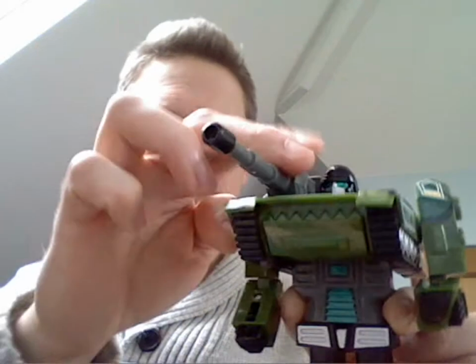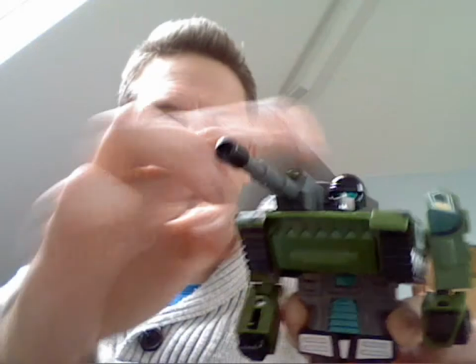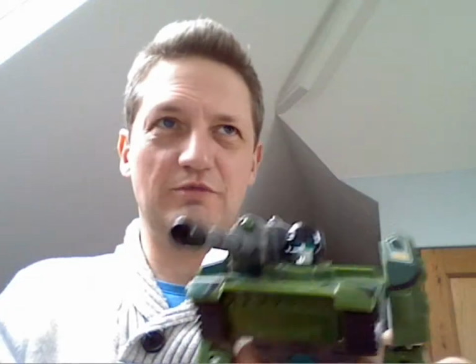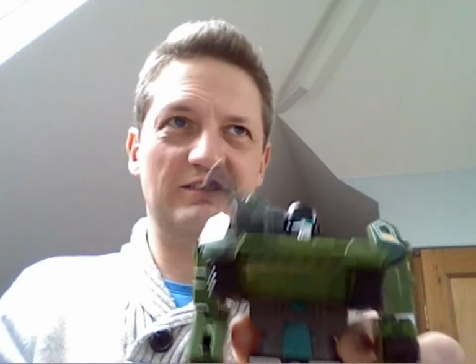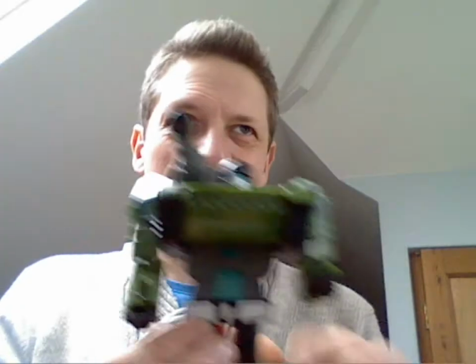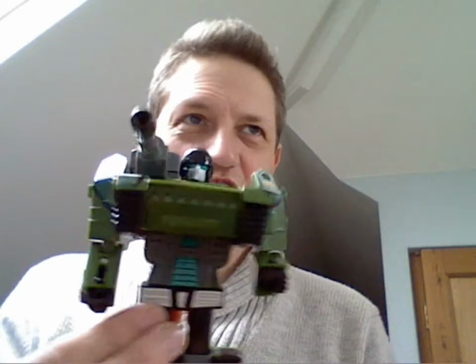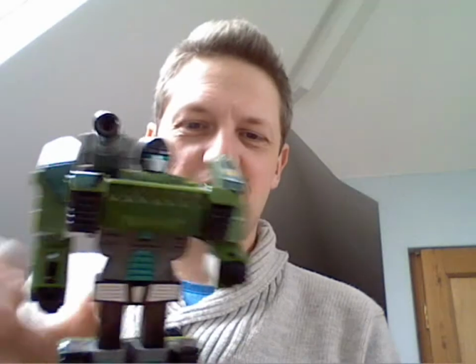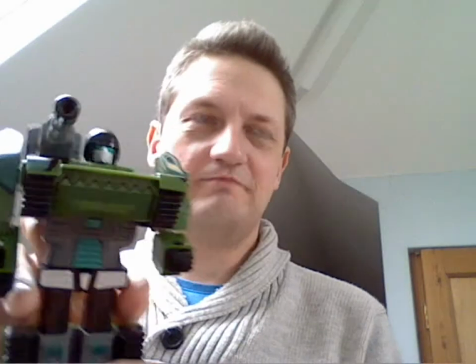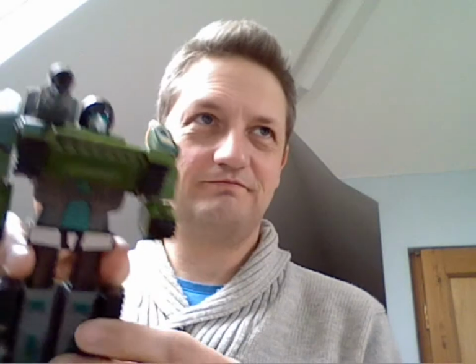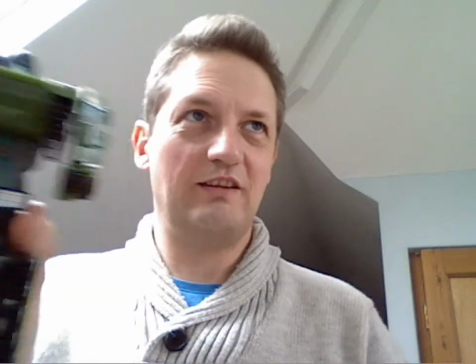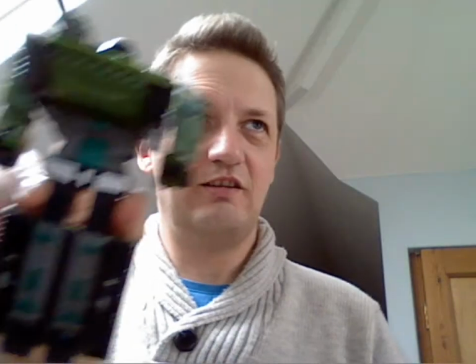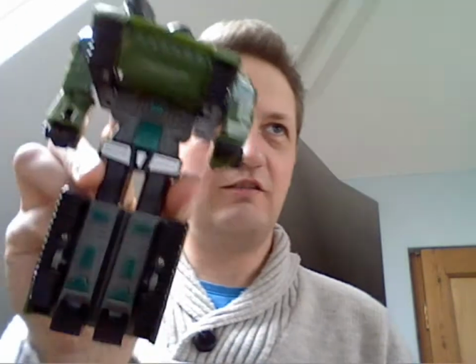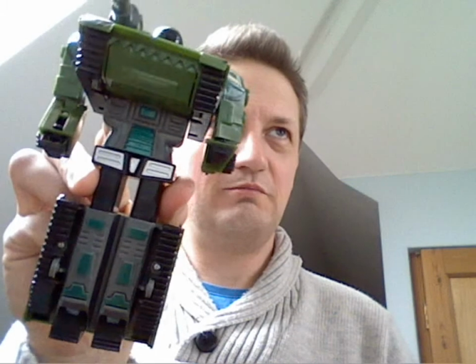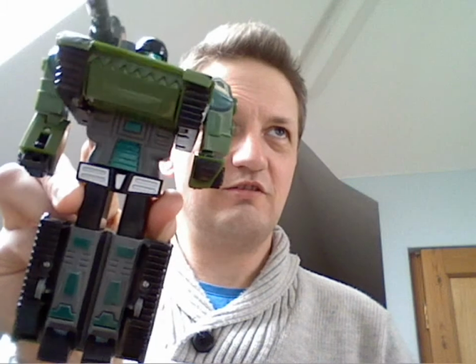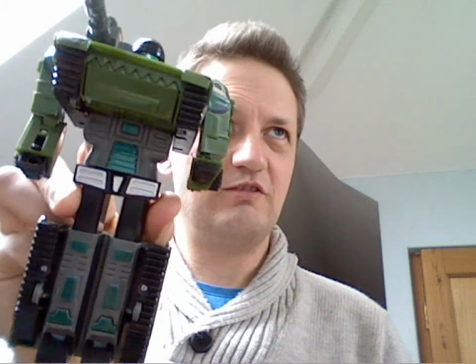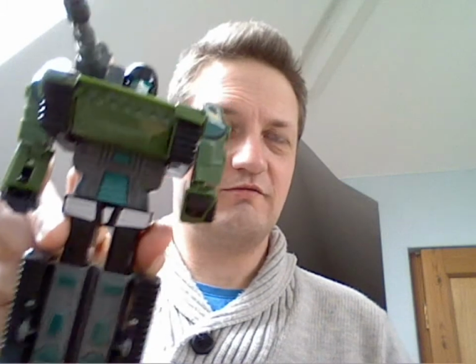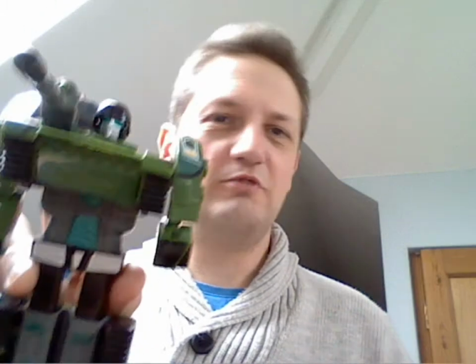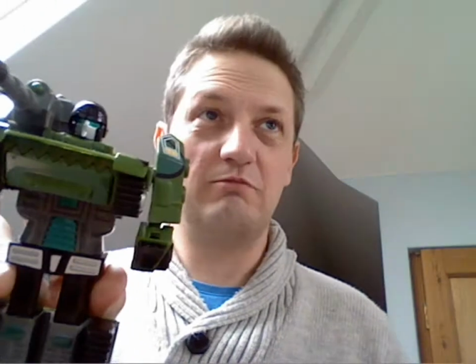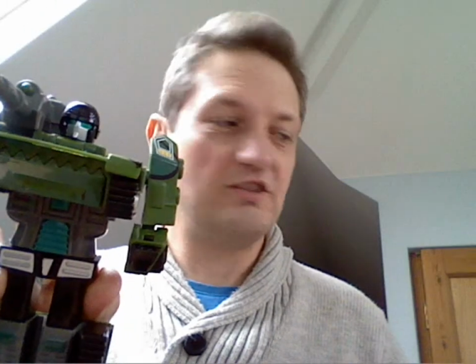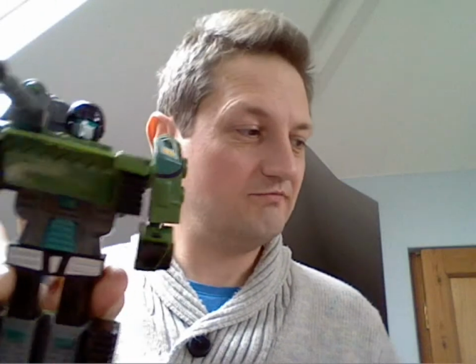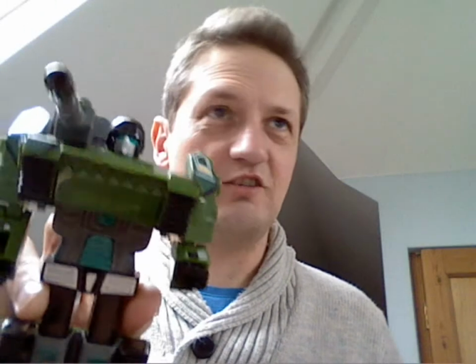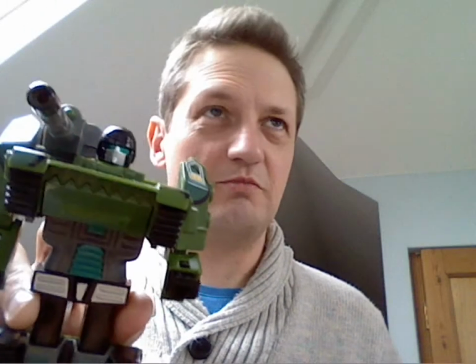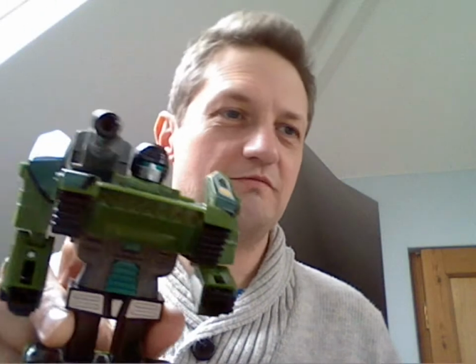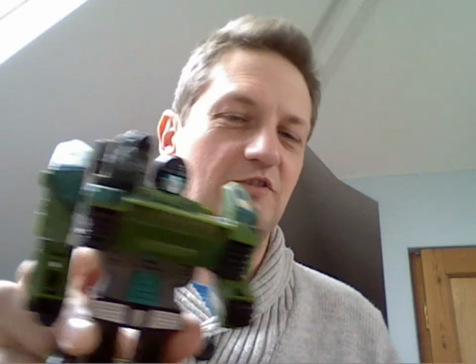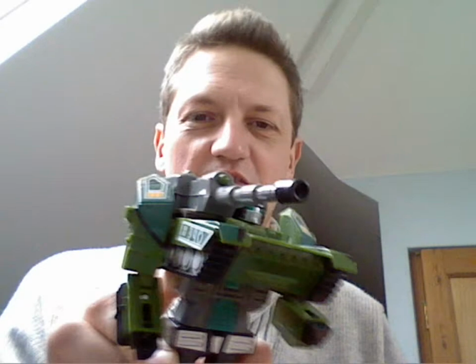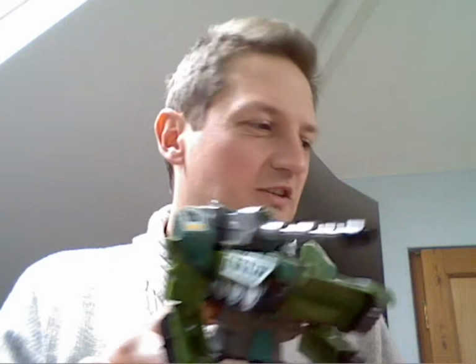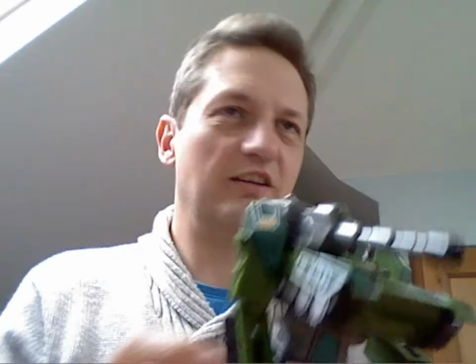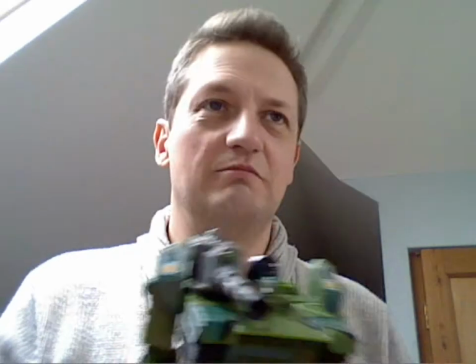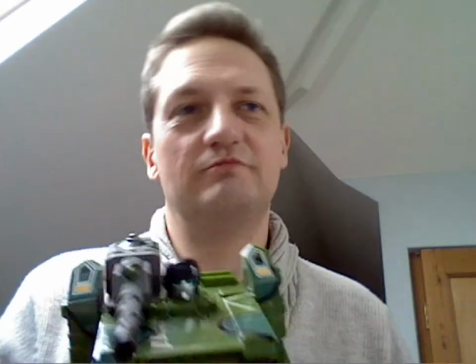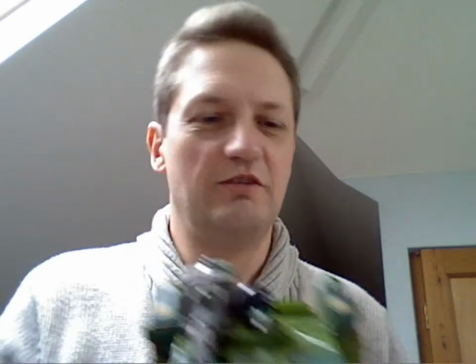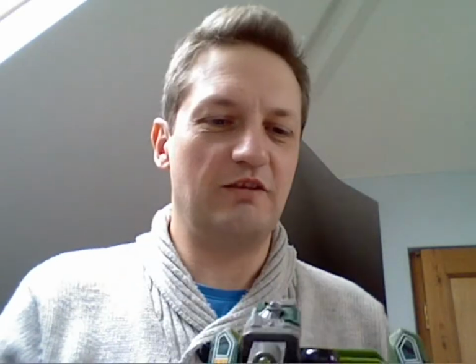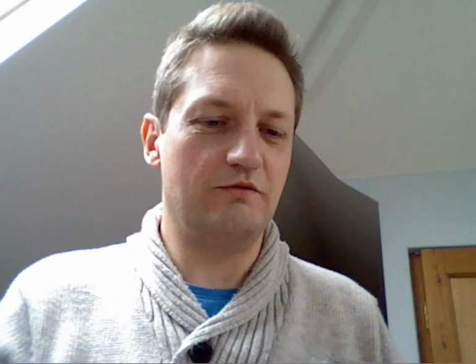So to all intents and purposes, this is a Chinese knock-off of Bludgeon and Megatron. I'm going to move the camera so you can see them both on the table and that way you'll get a better view of them.